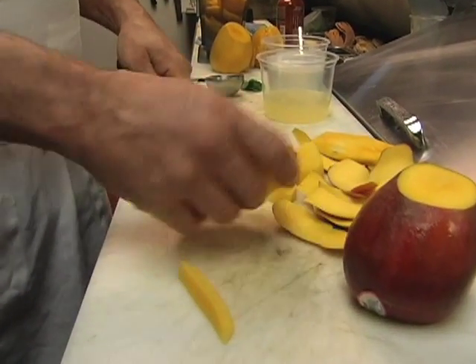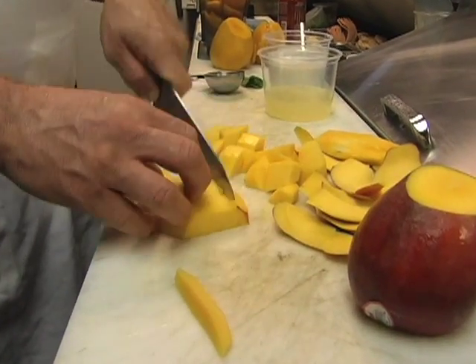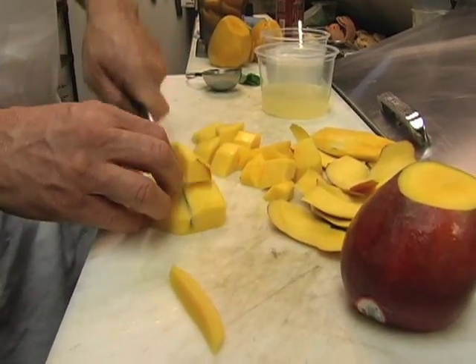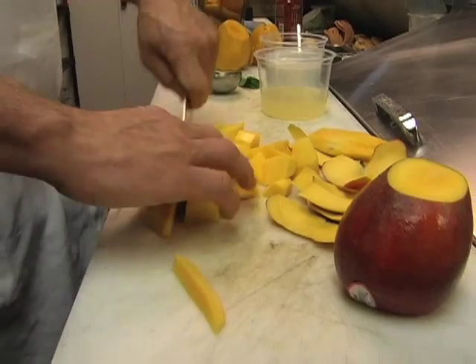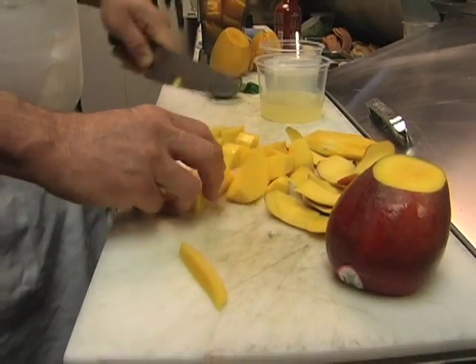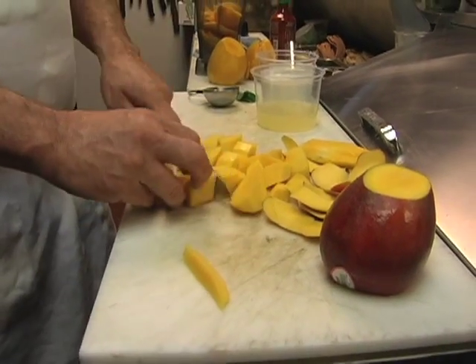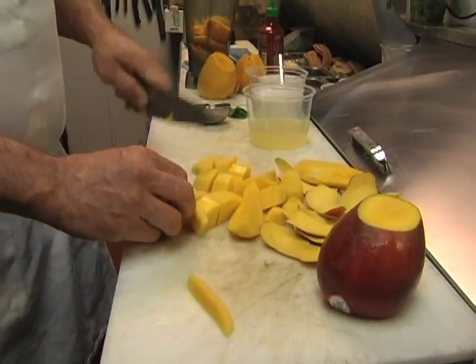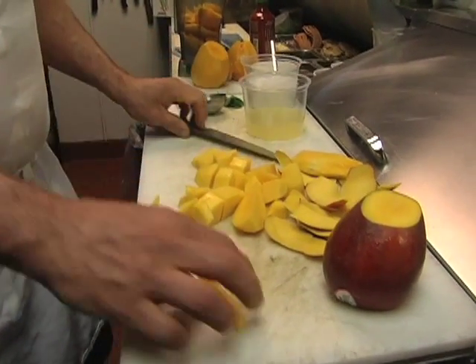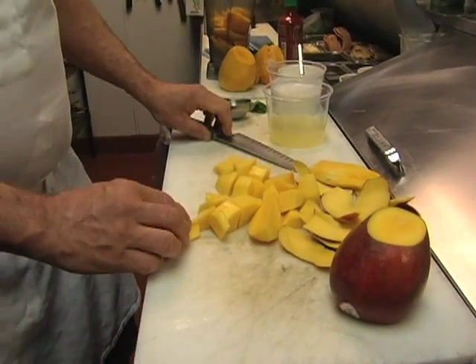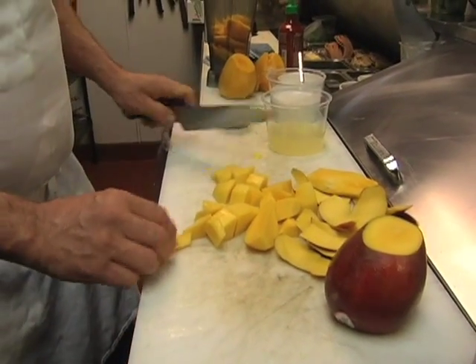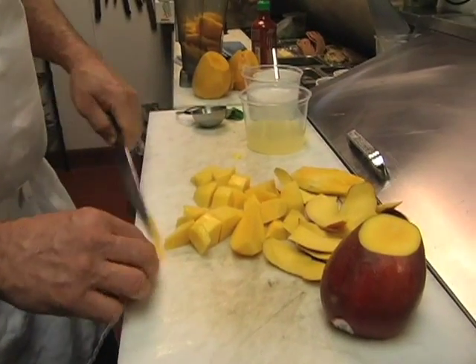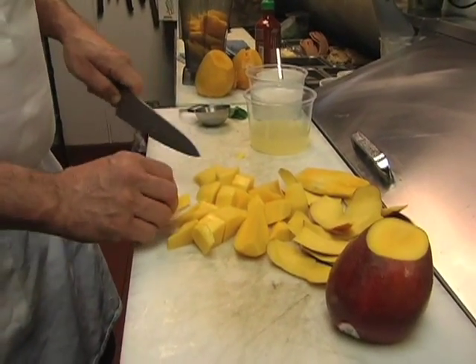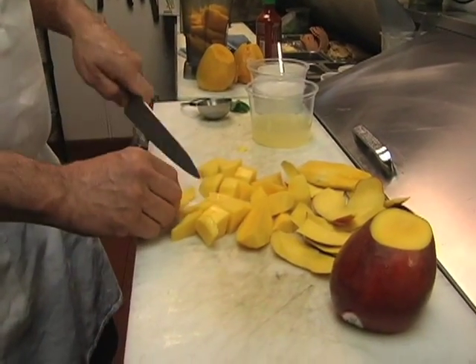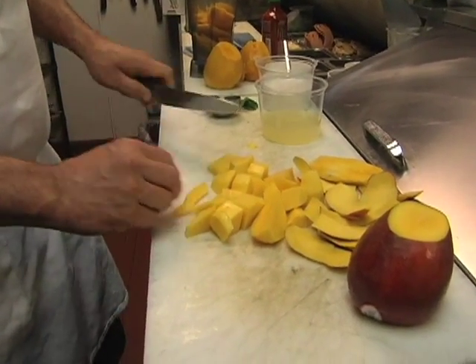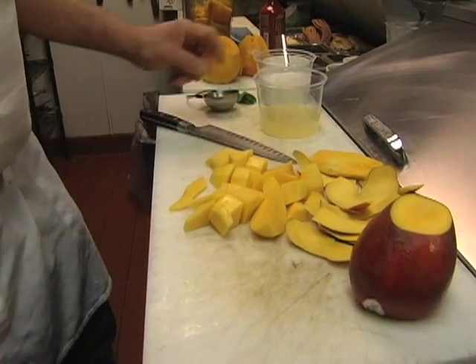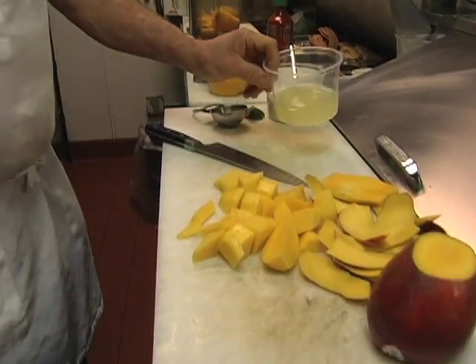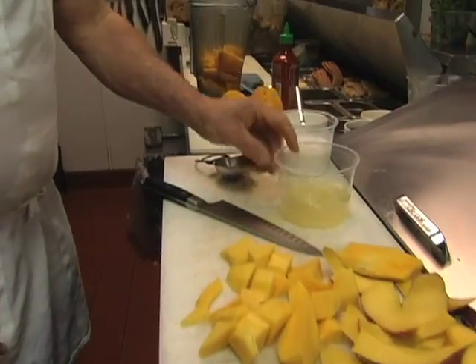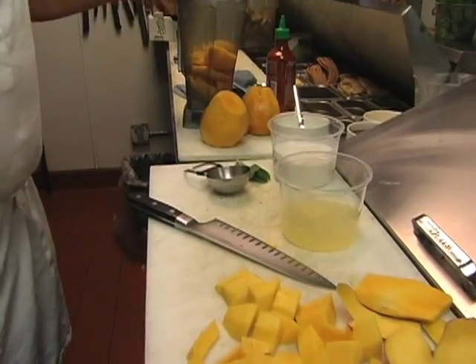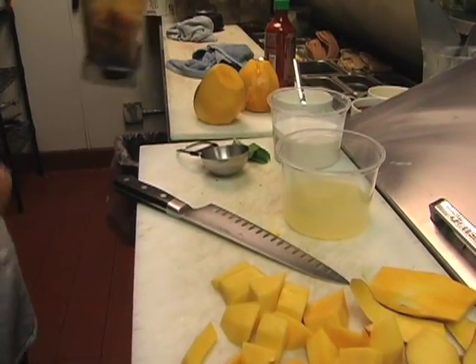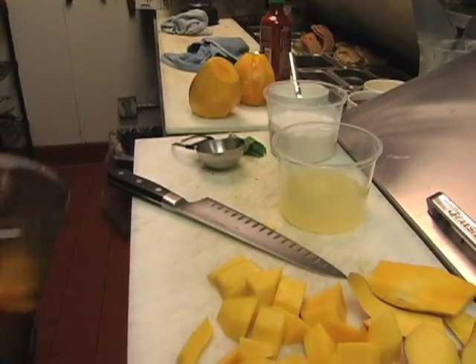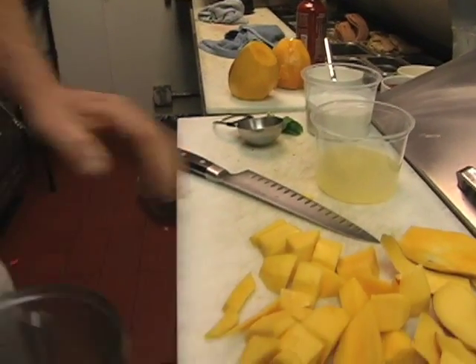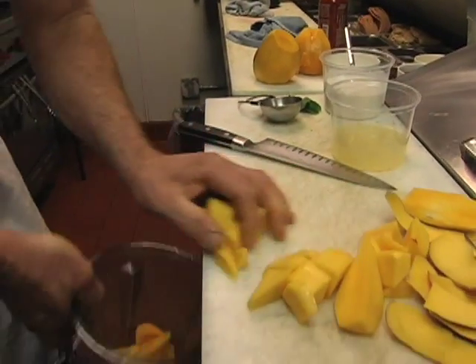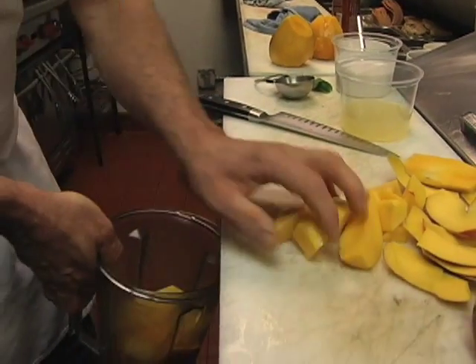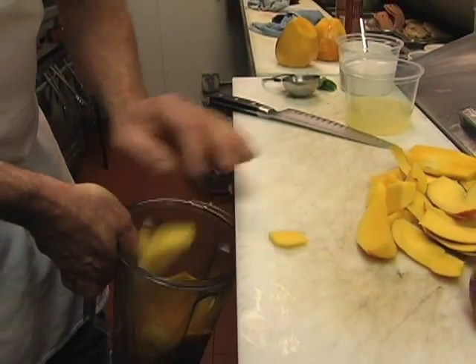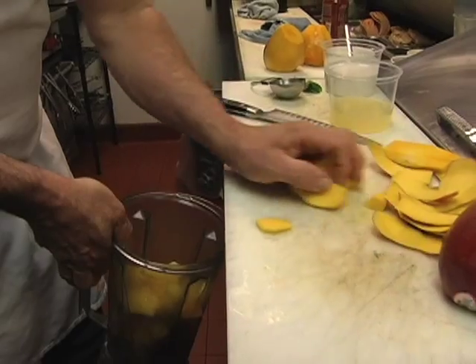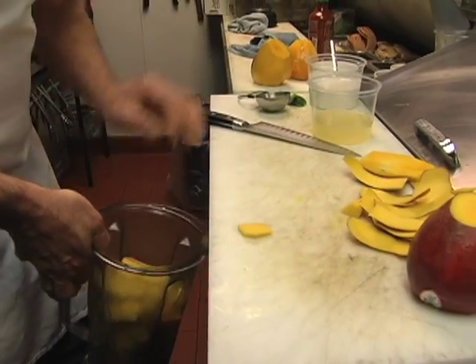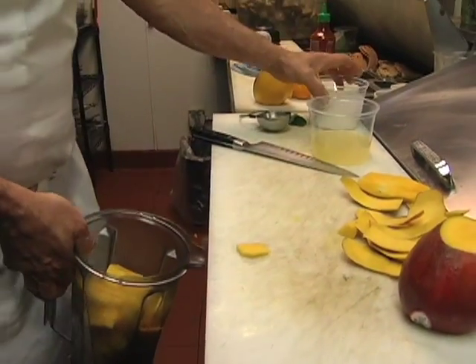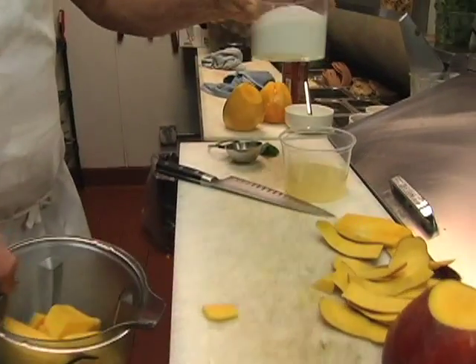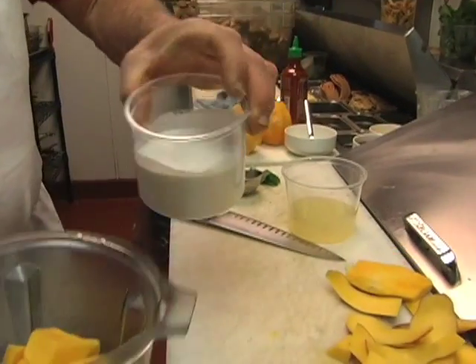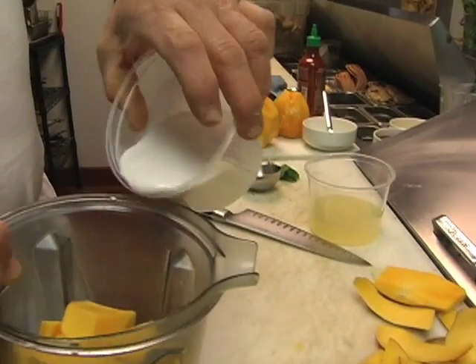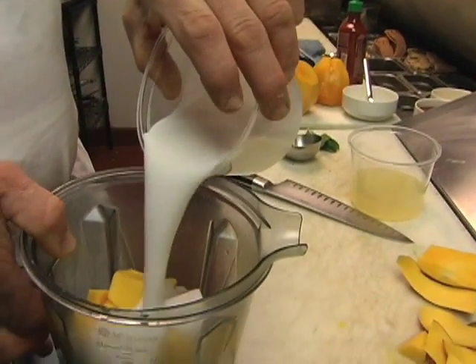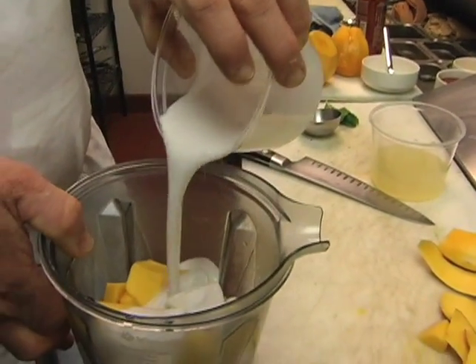We're gonna also put in some ginger water, which is just fresh ginger root and water boiled together. All this goes into the blender. We've got about half a cup of coconut milk.